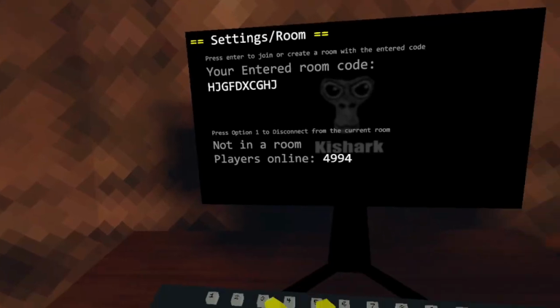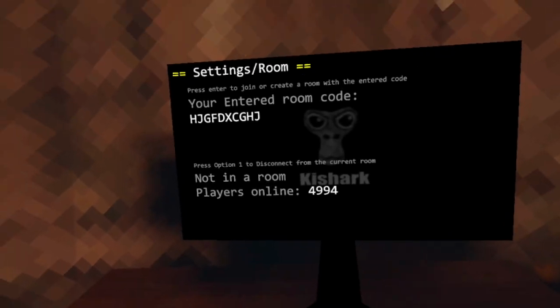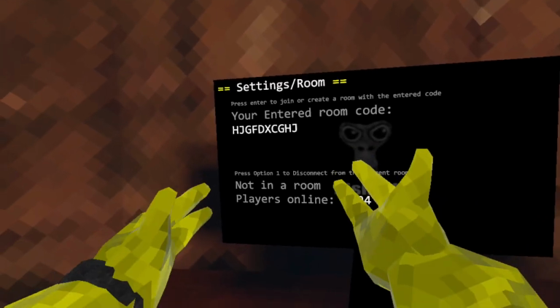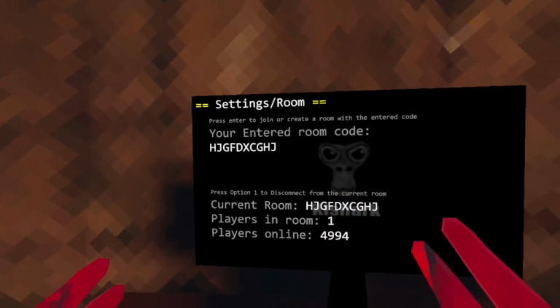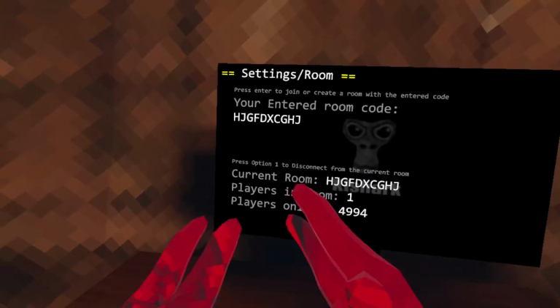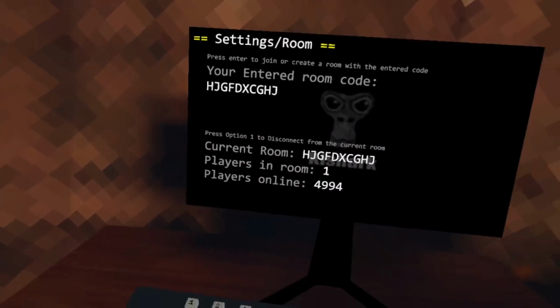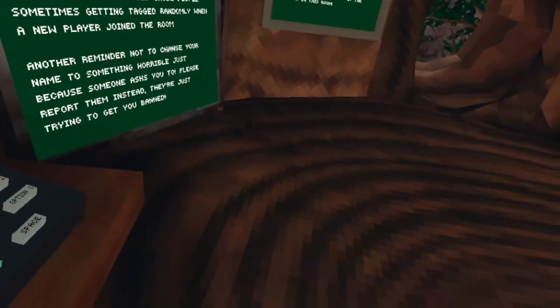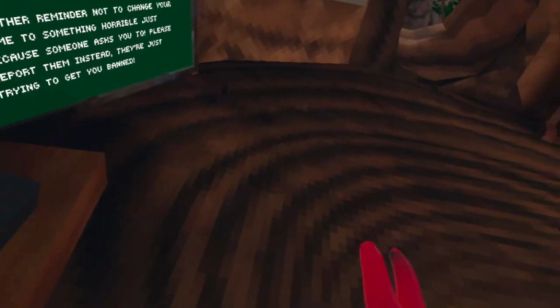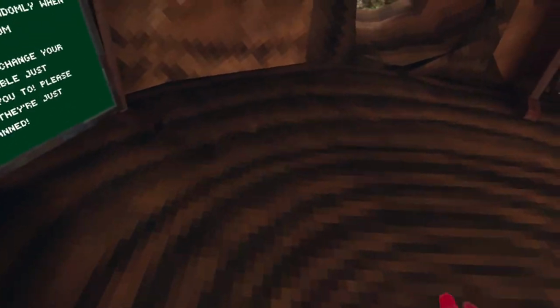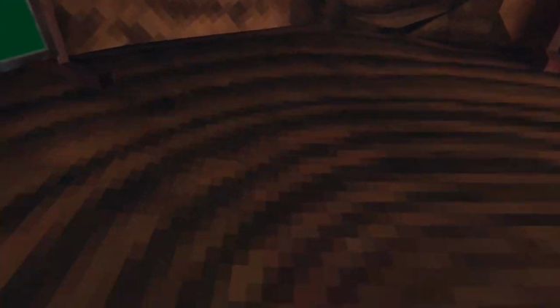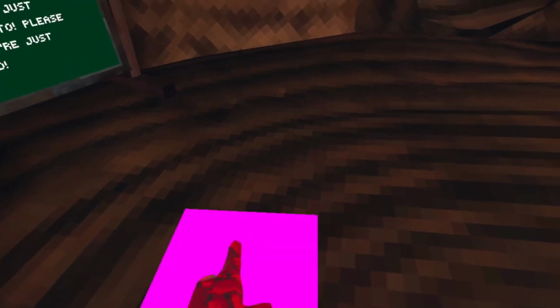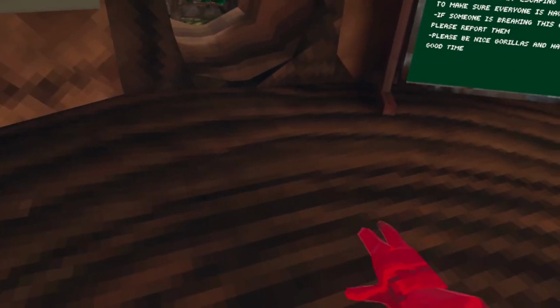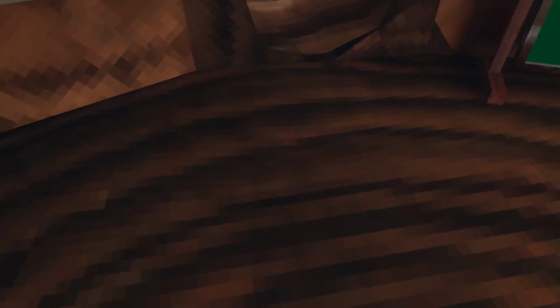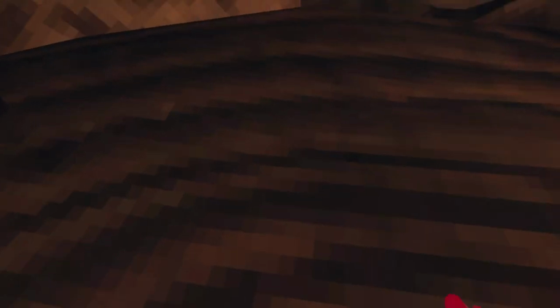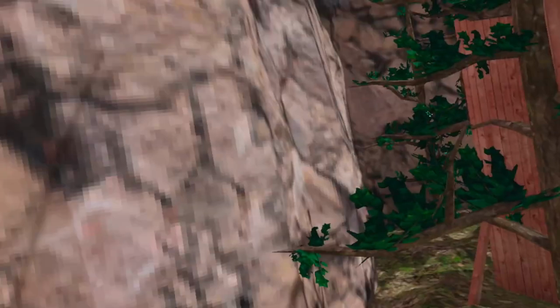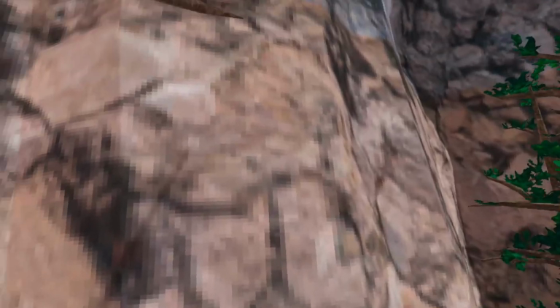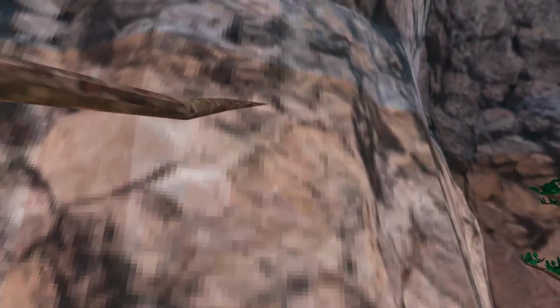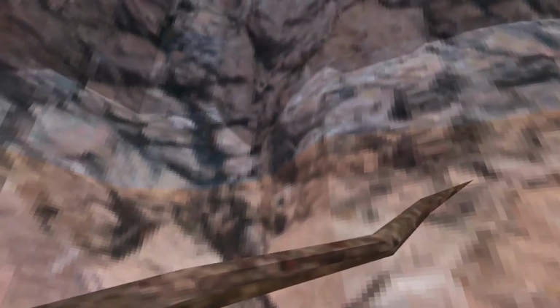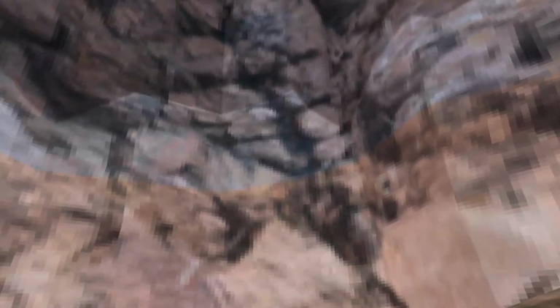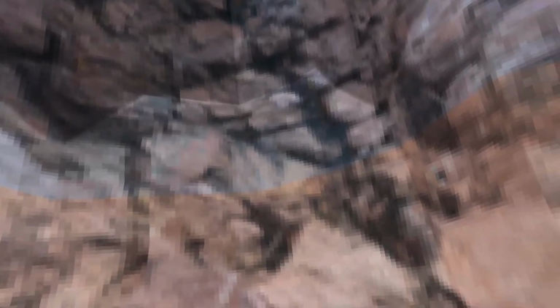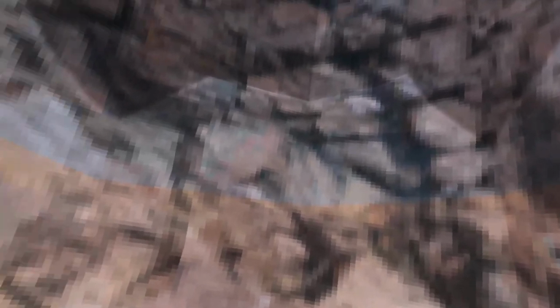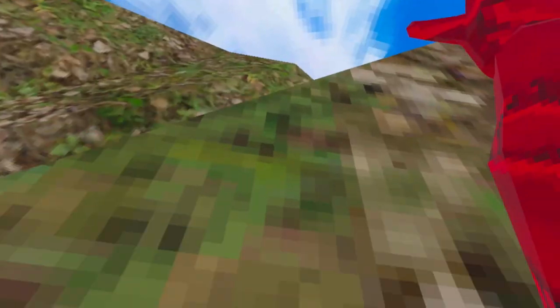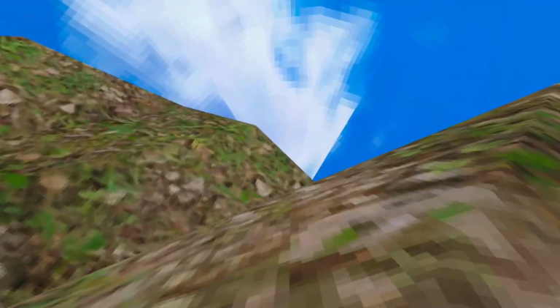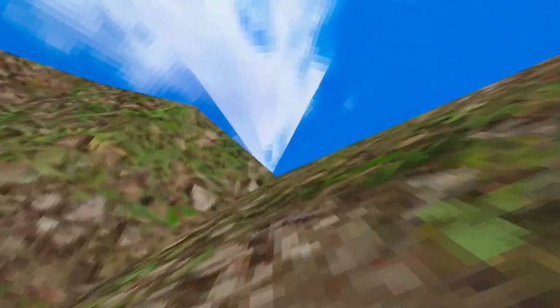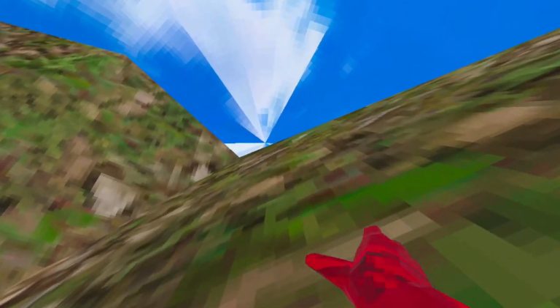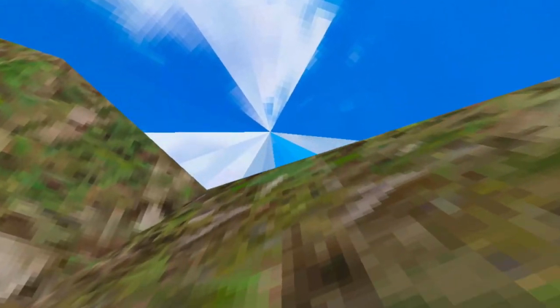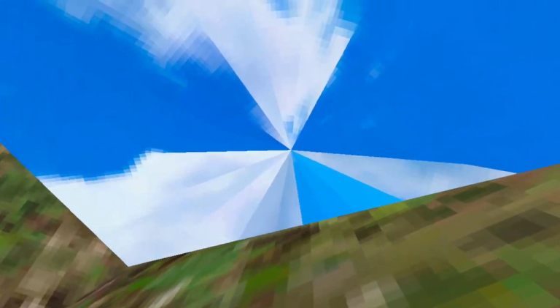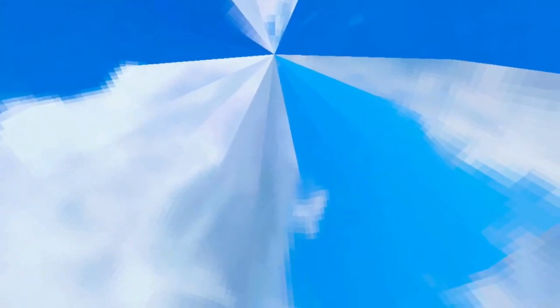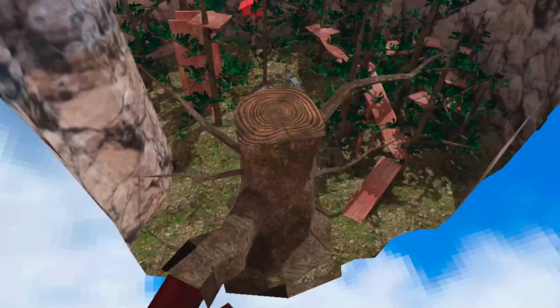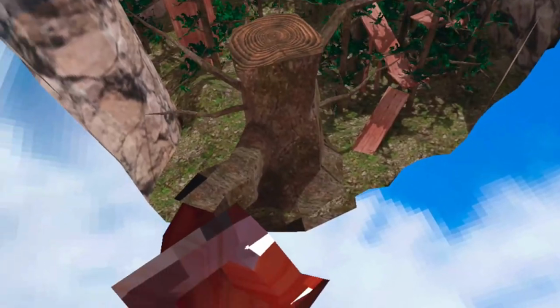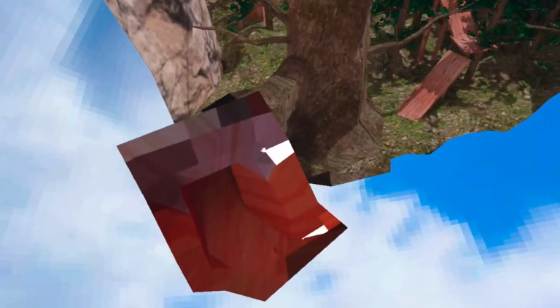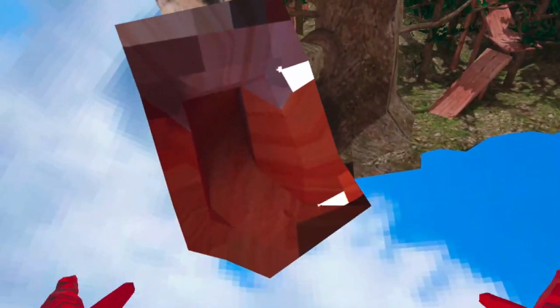You'll want to join a random private lobby that no one else is in. Then, with access to your mods, exit the hollow tree and work your way up to the top of the map.